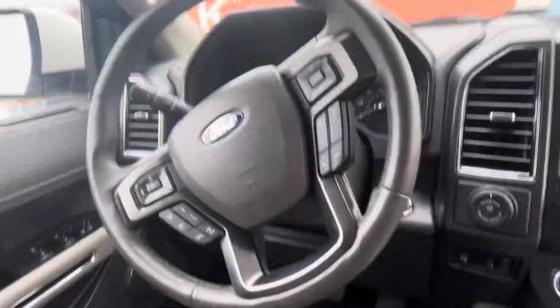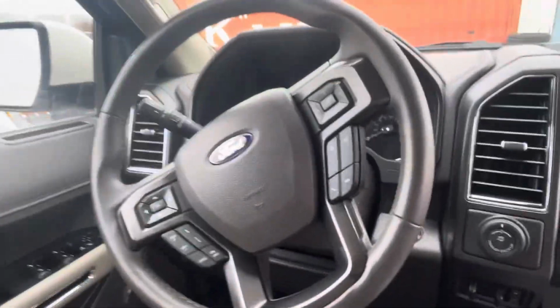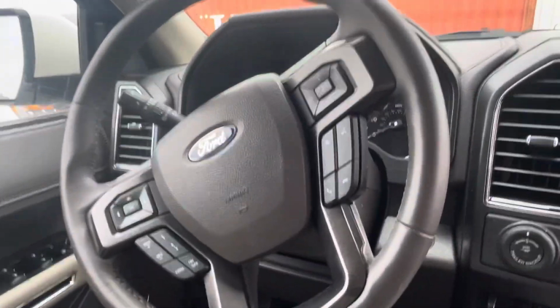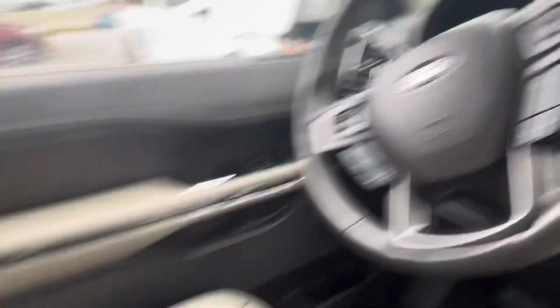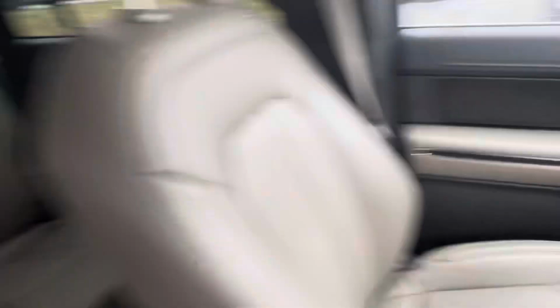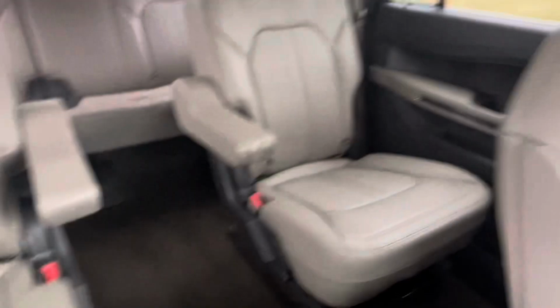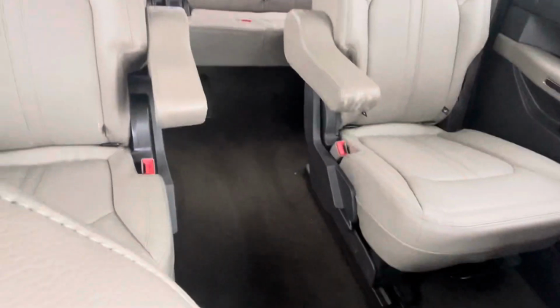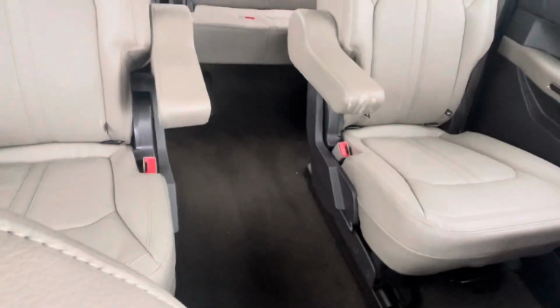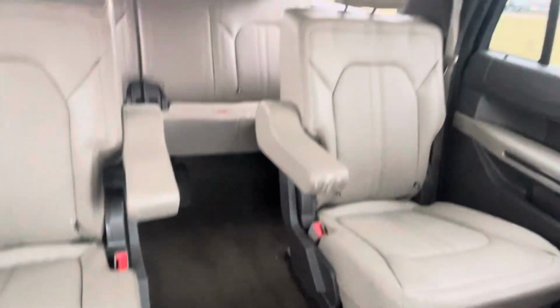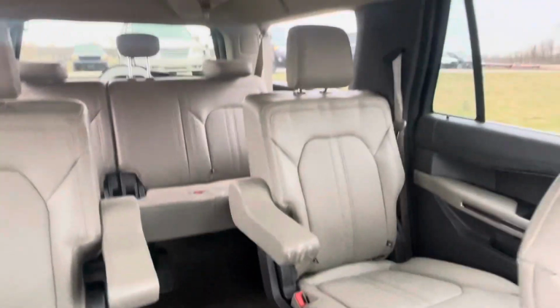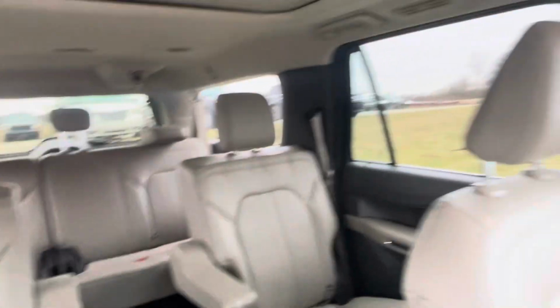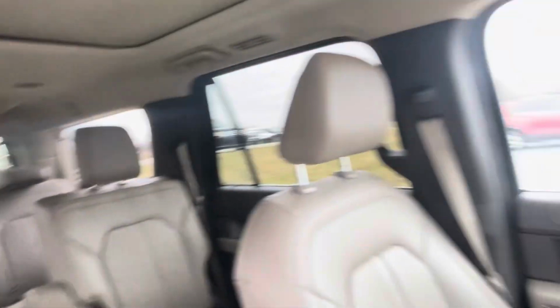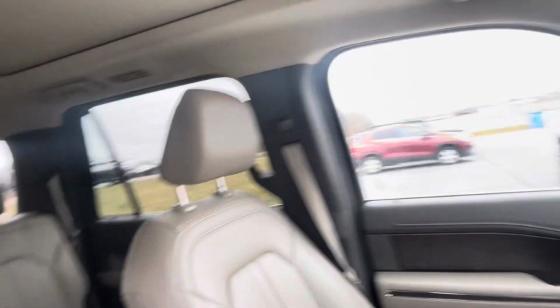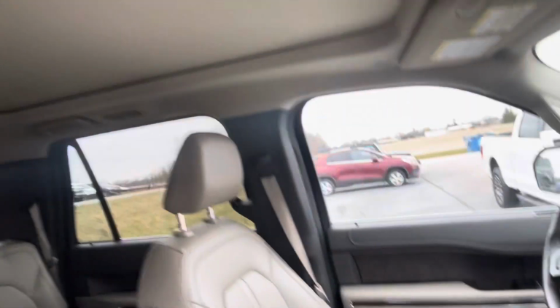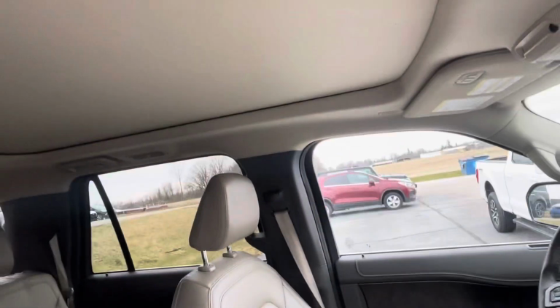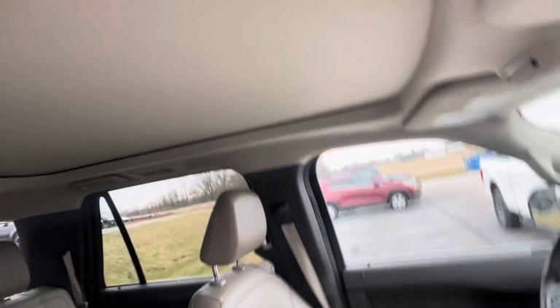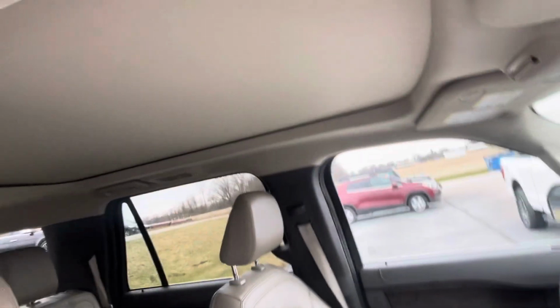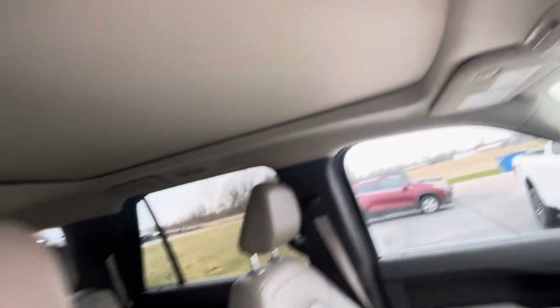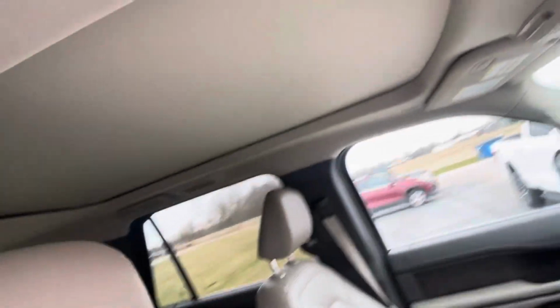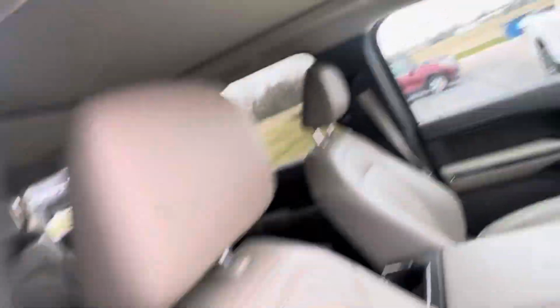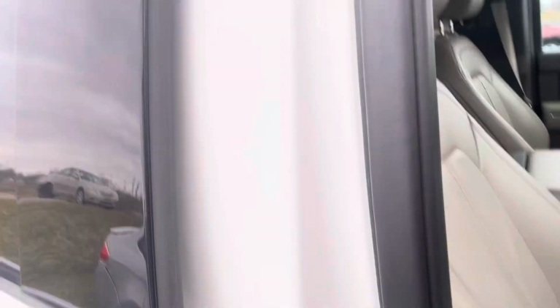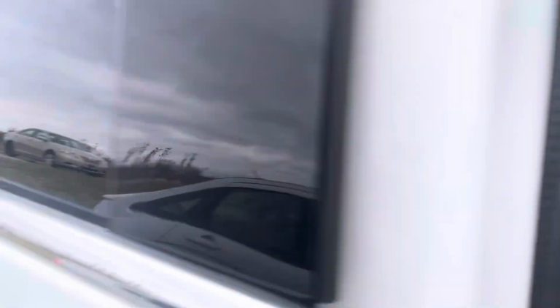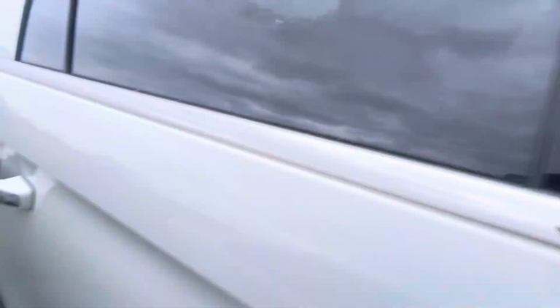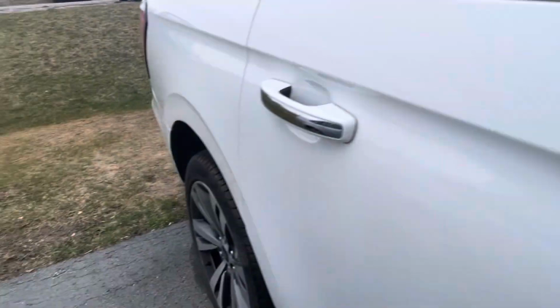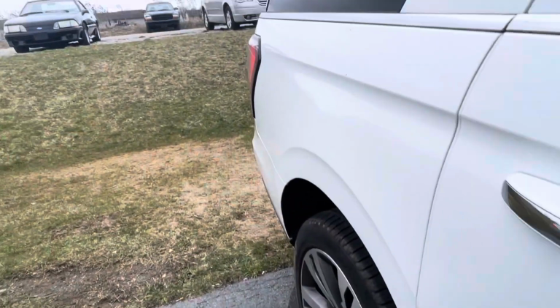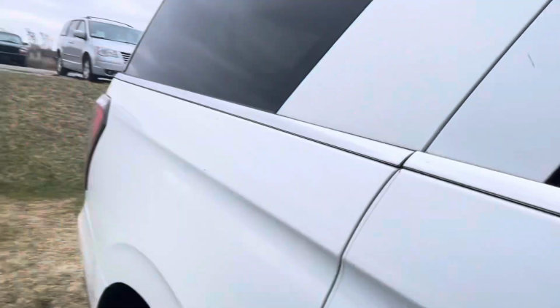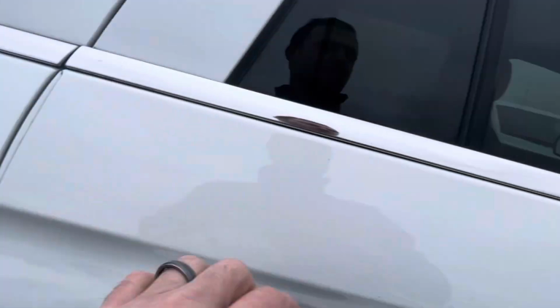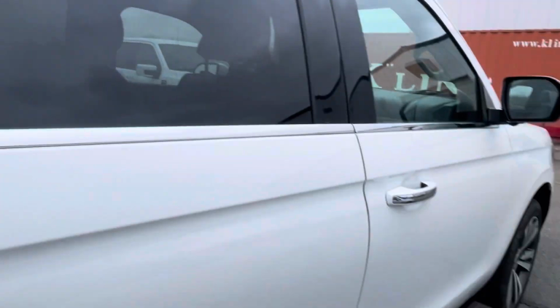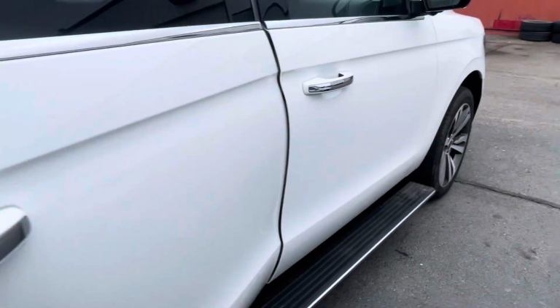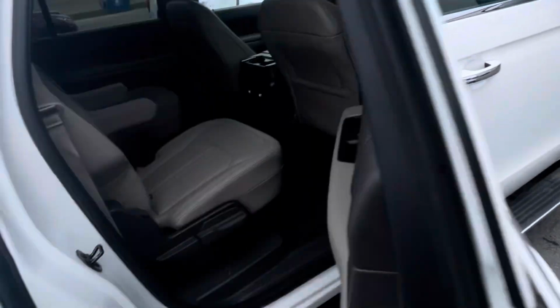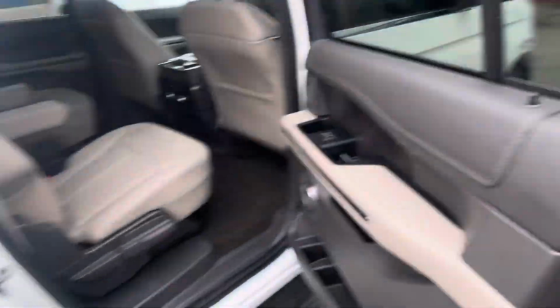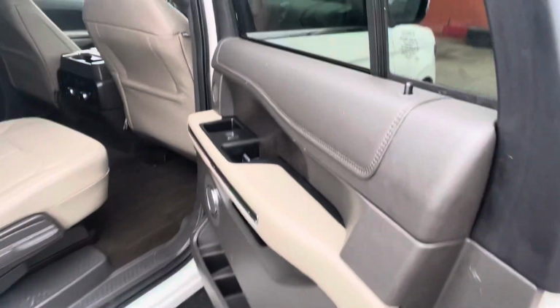Everything at your fingertips — bucket seats, panoramic sunroof, moonroof. It spans the entirety of the front two rows, obviously opens halfway, then becomes that moonroof.